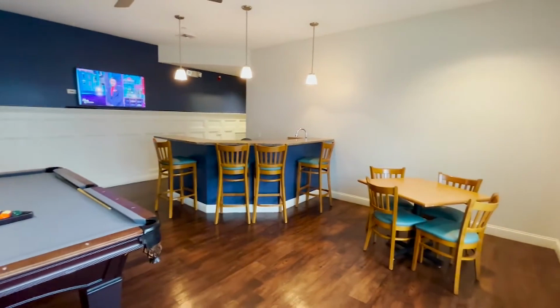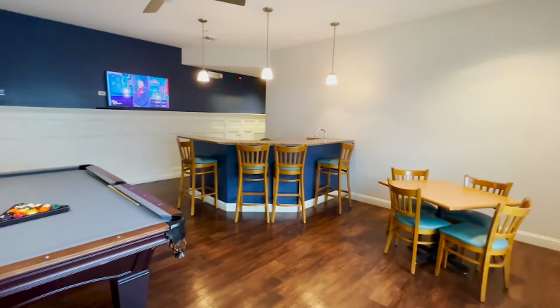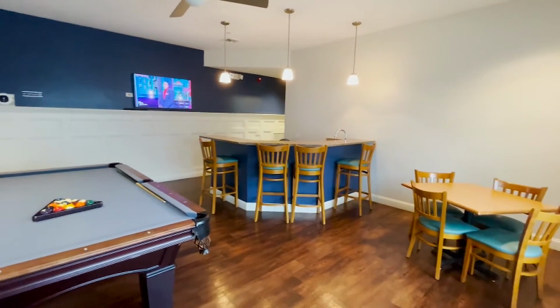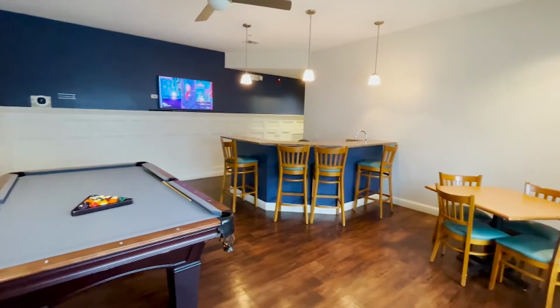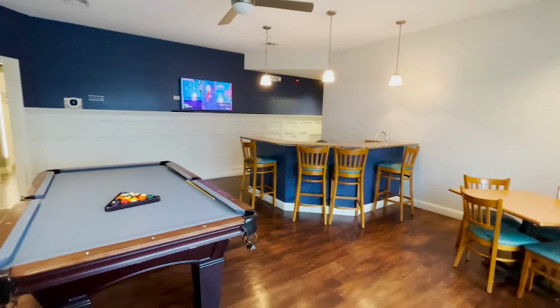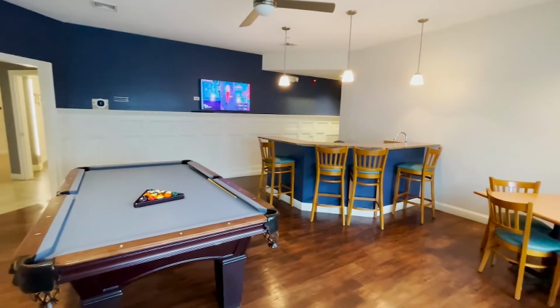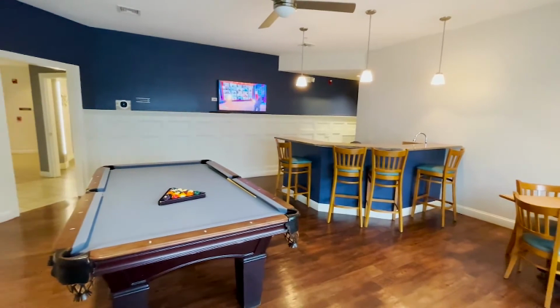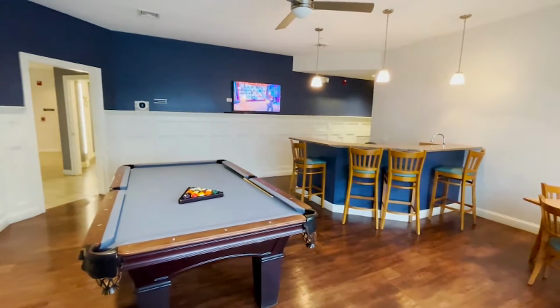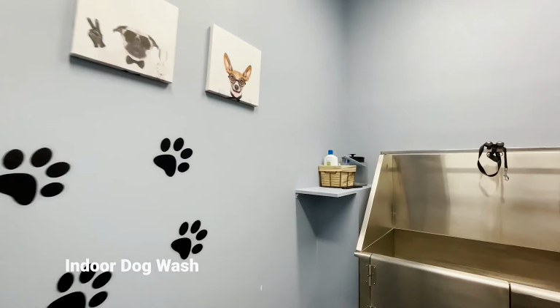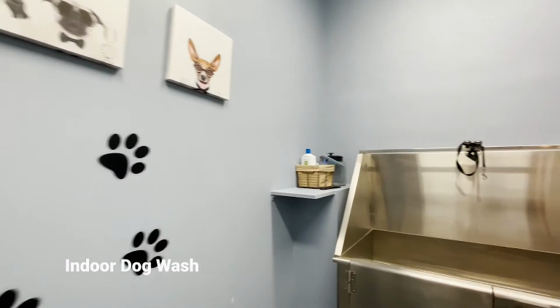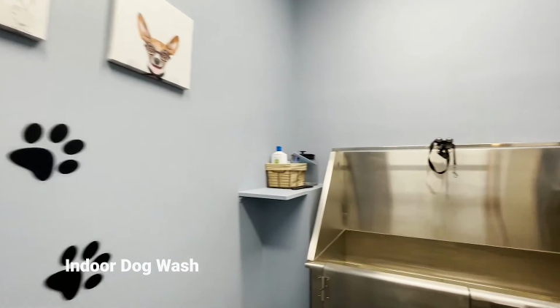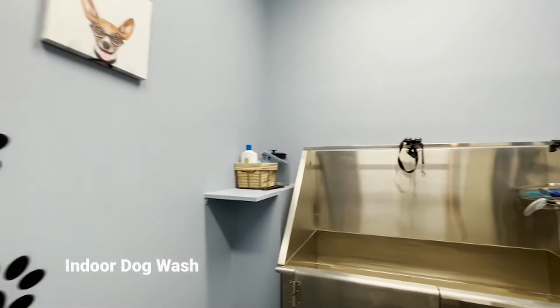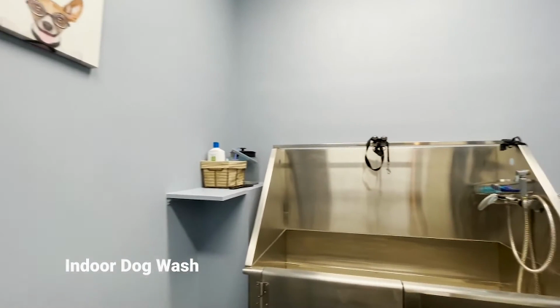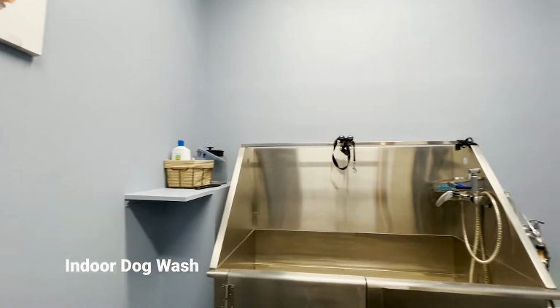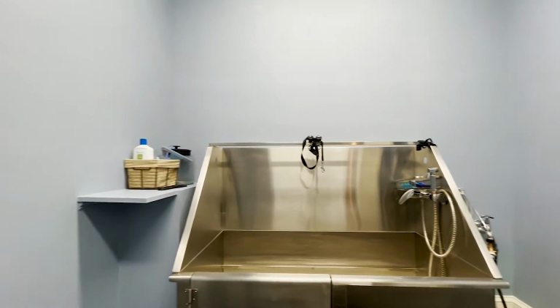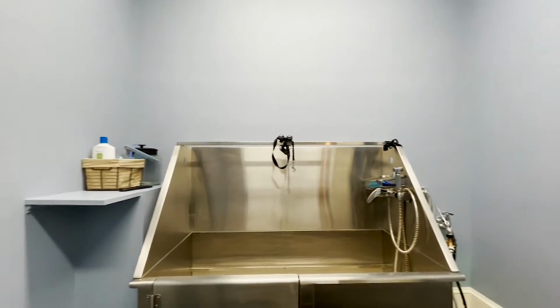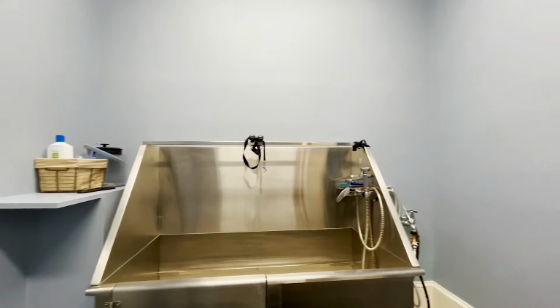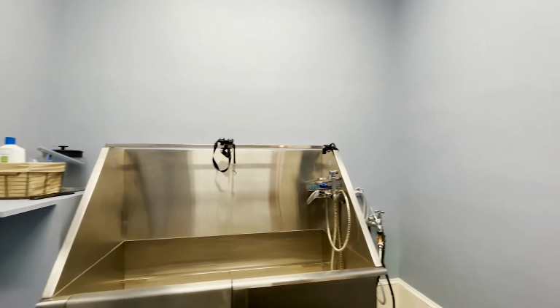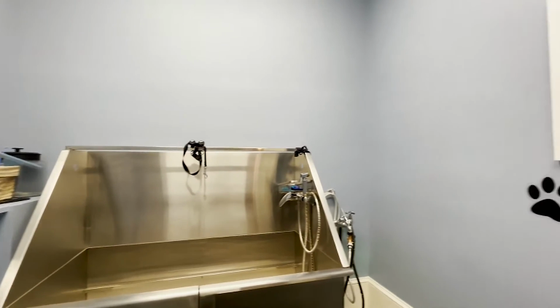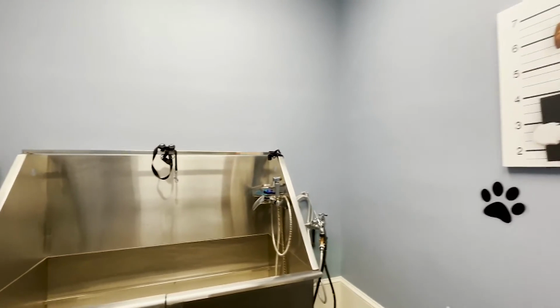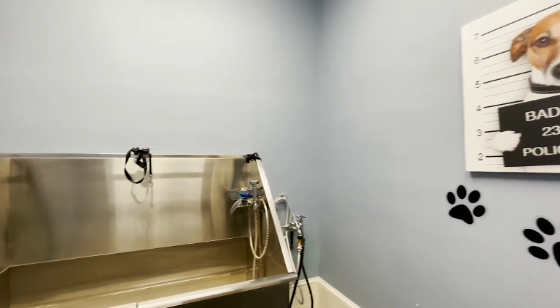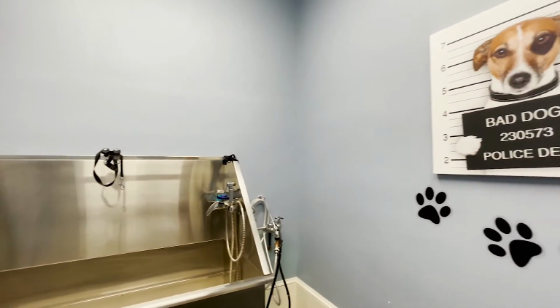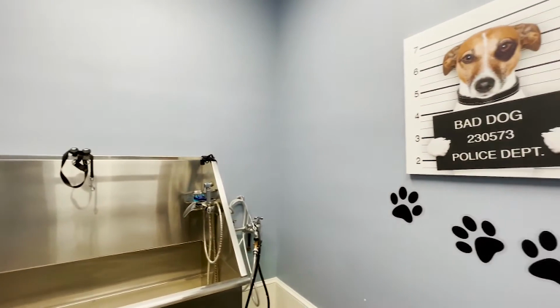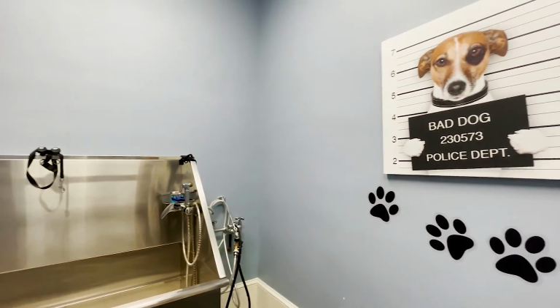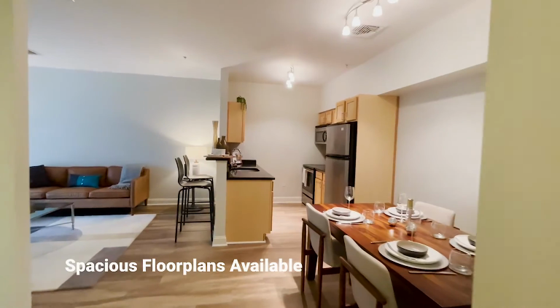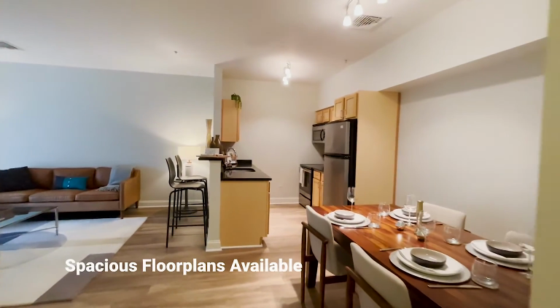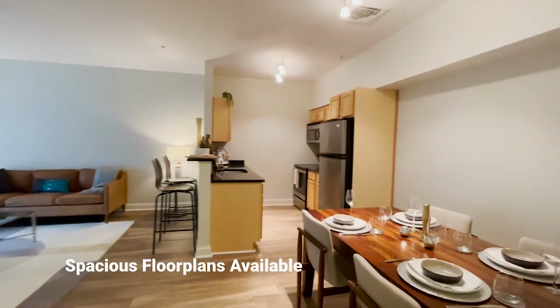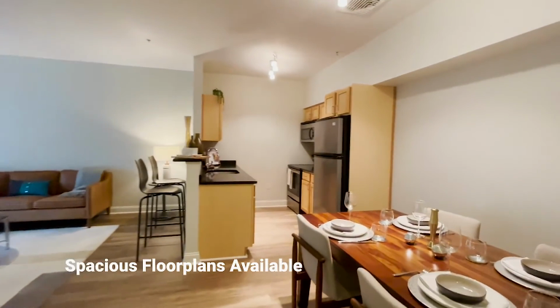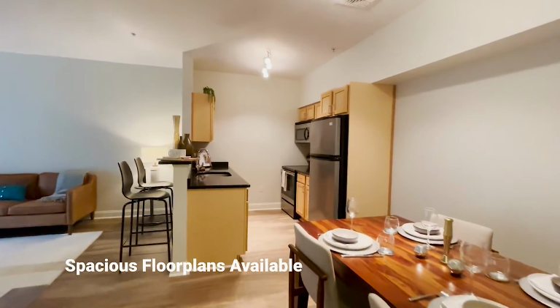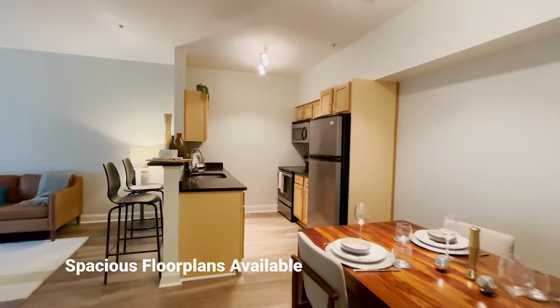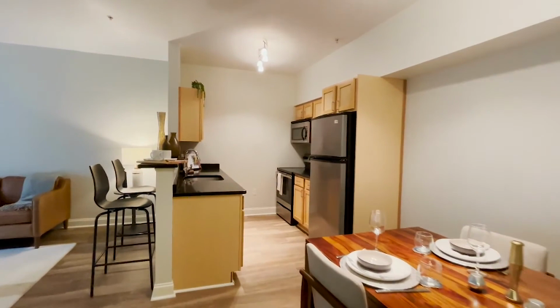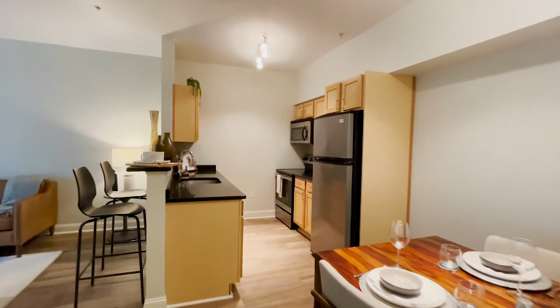Community entertainment kitchen with dining tables, an island, chairs, a pool table, and a television. Indoor dog wash station featuring a dog wash basin and soap with paw print decorations and dog pictures on the walls.